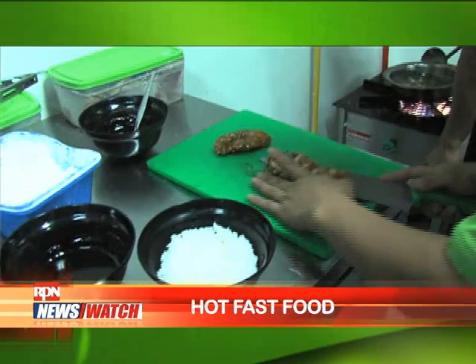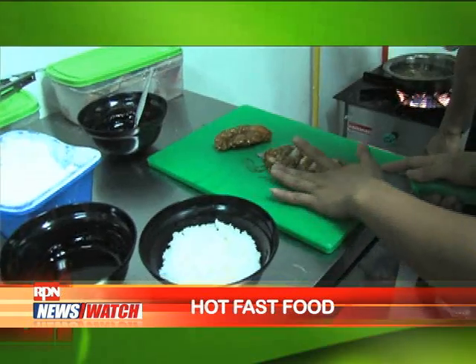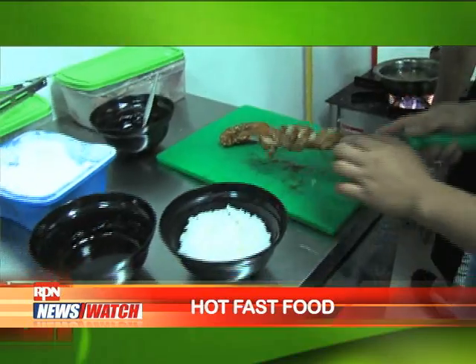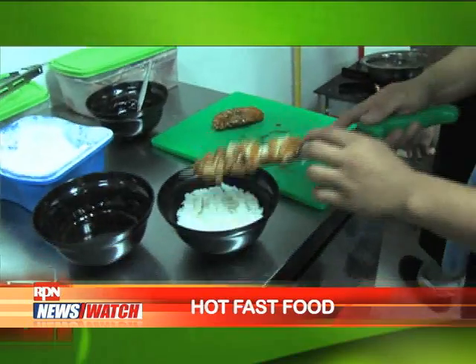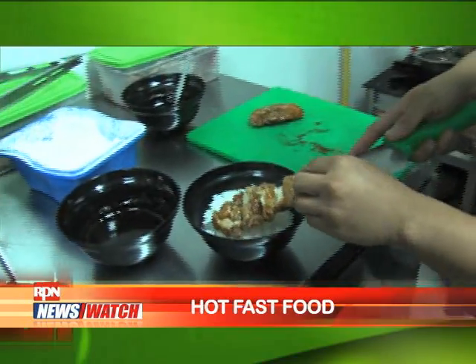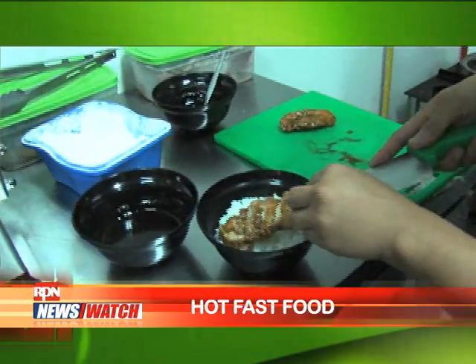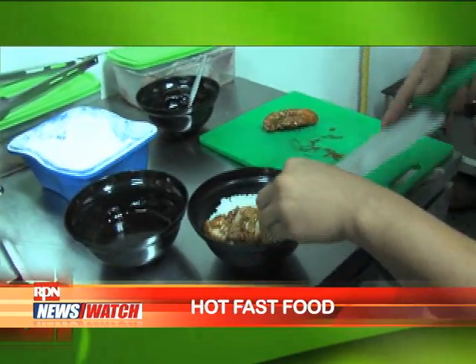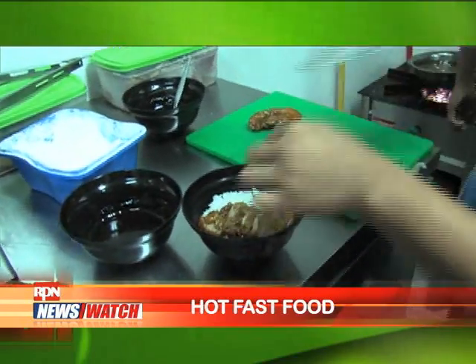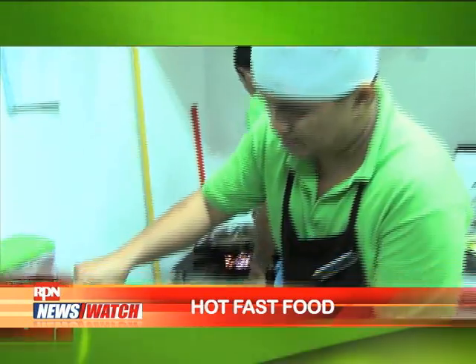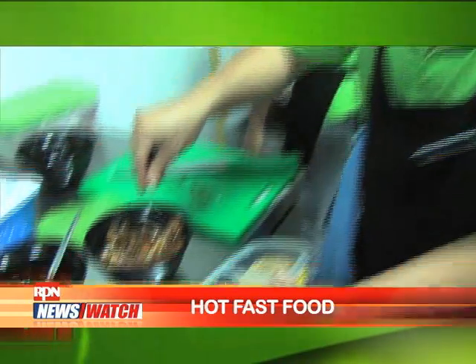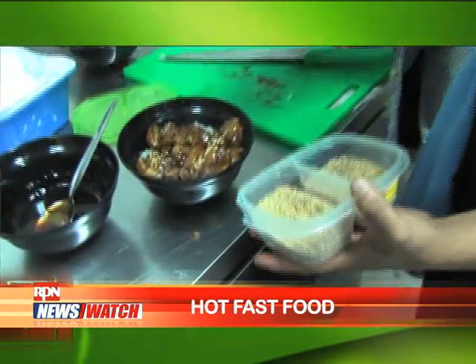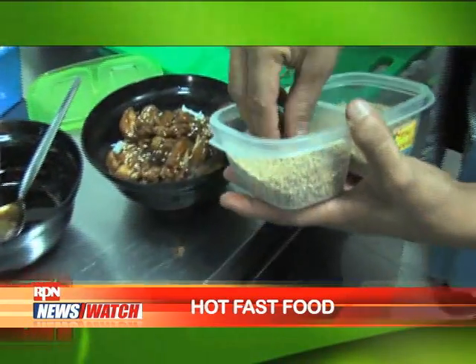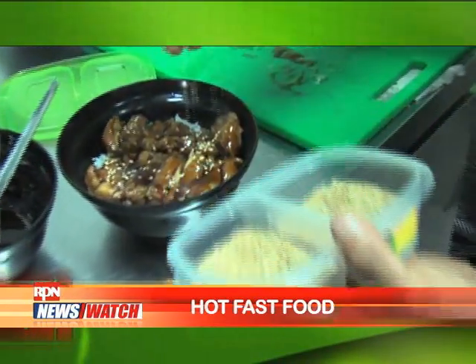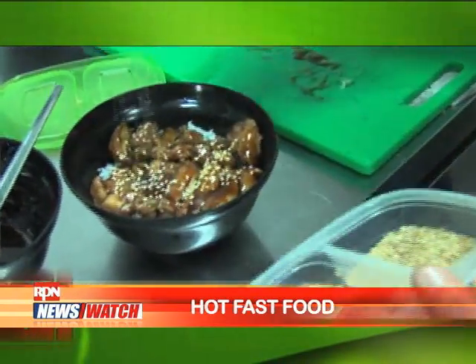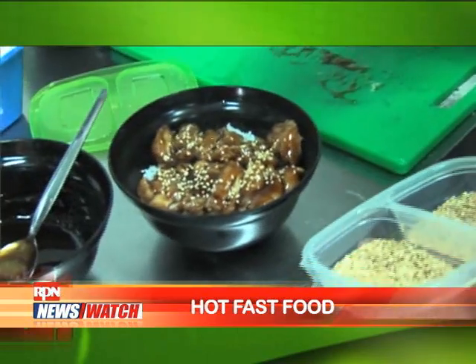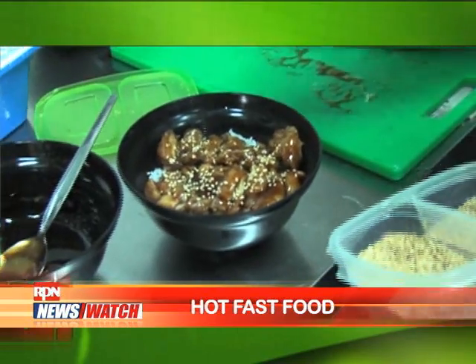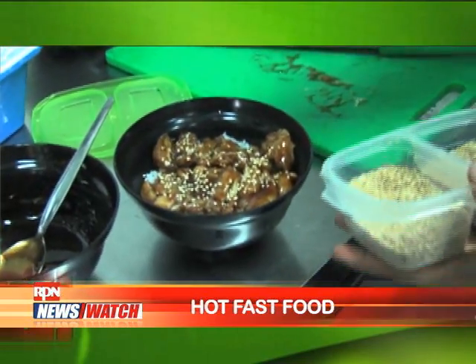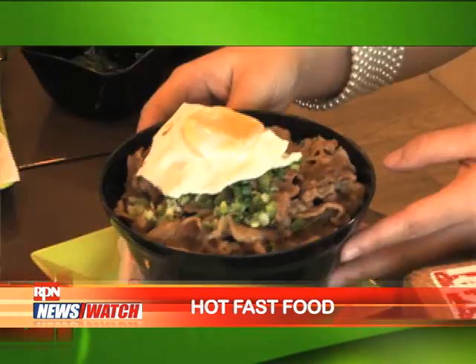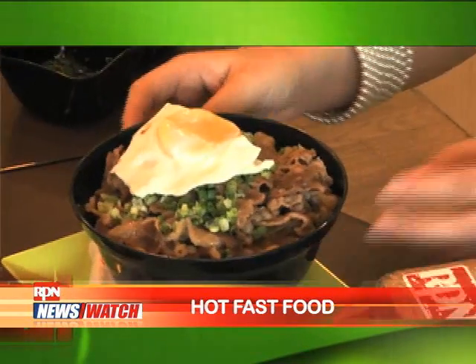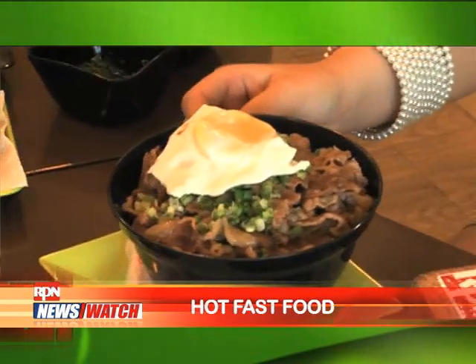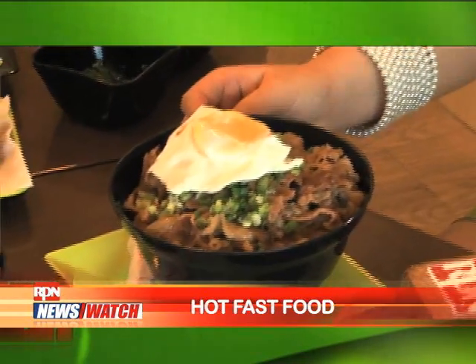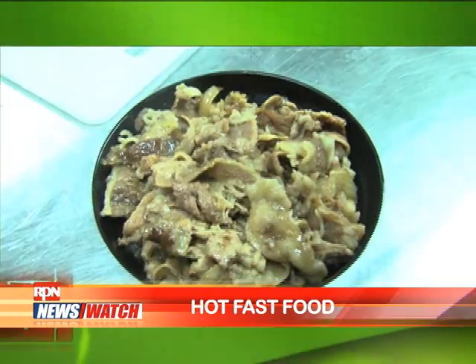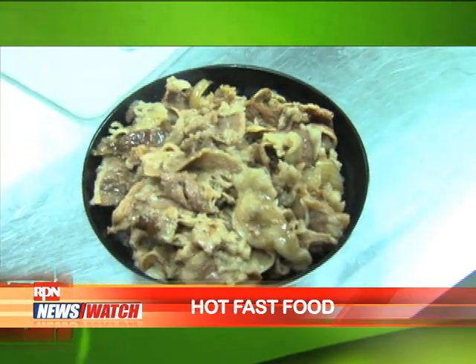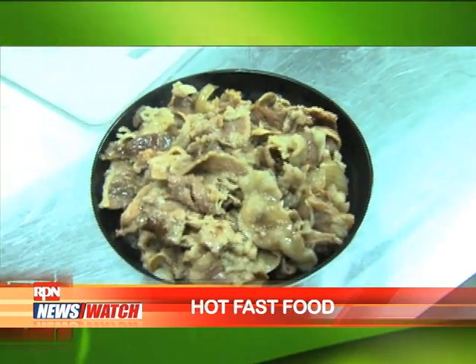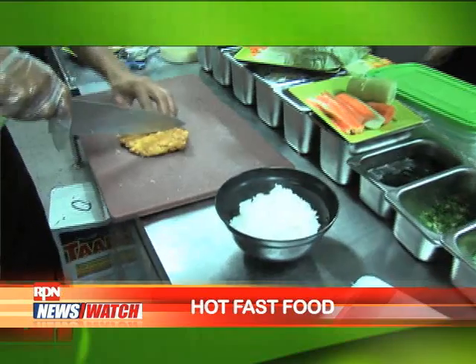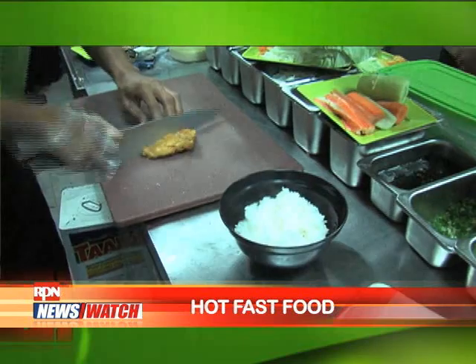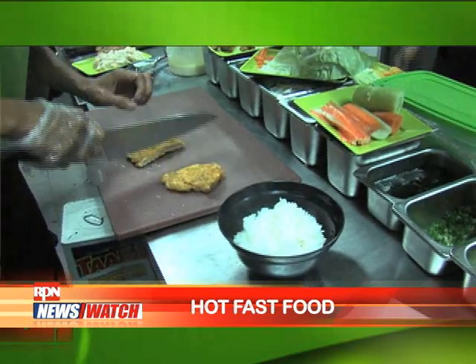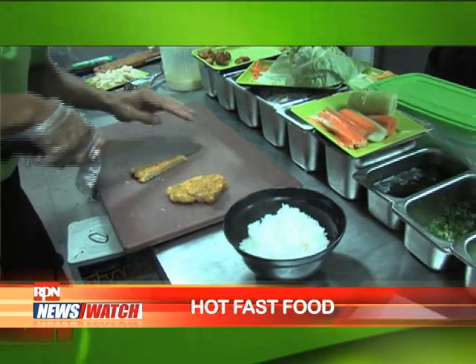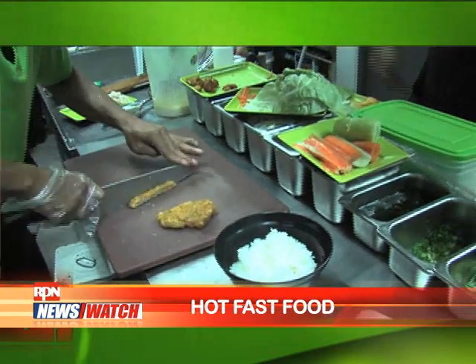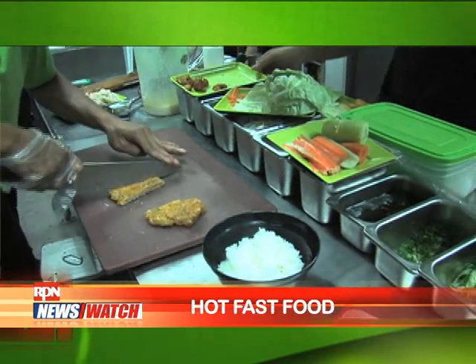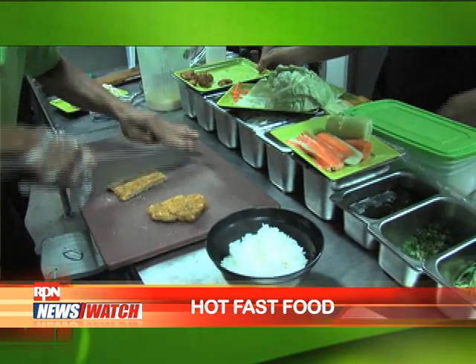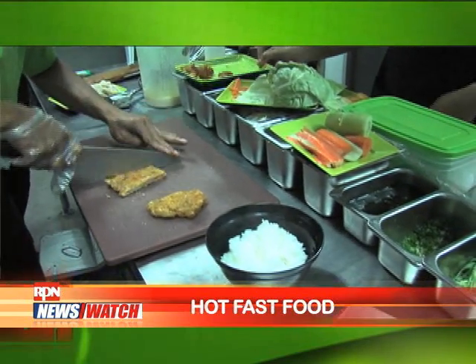The whole concept is hinged on the beef bowl restaurants in Japan. There are three major beef bowl concepts in Japan: Yoshinoya, Matsuya, and Sukiya. We pattern the whole concept from these three major beef bowls.